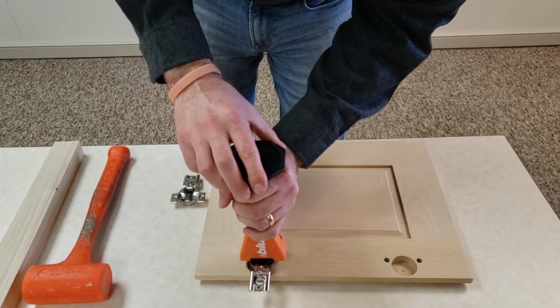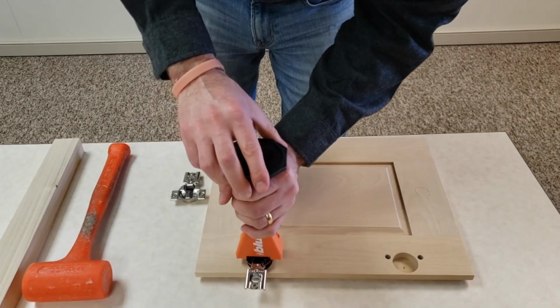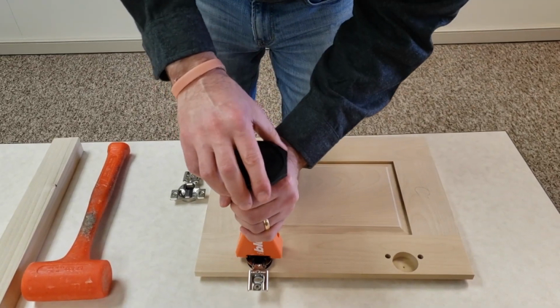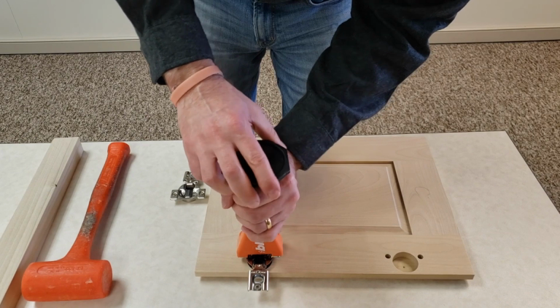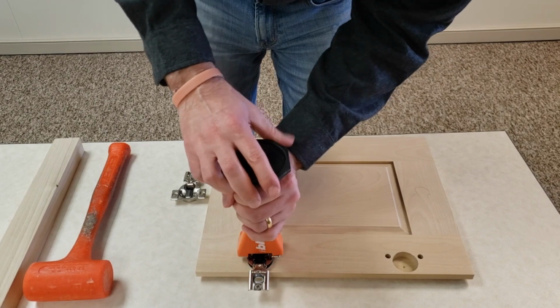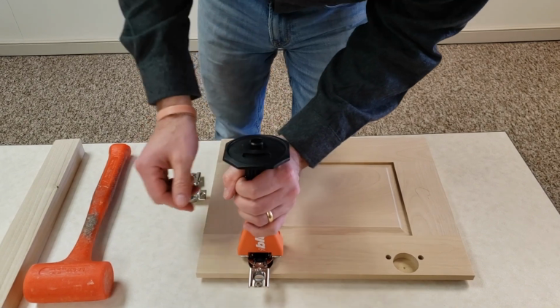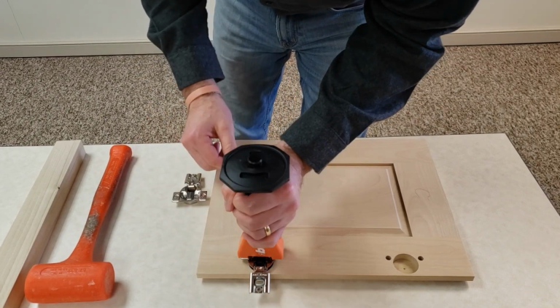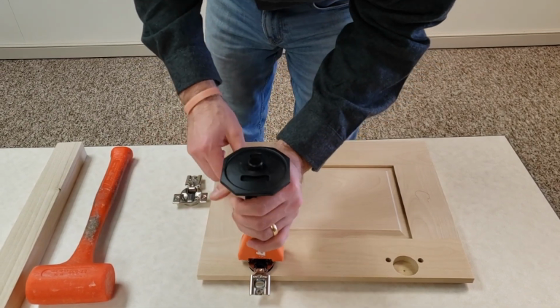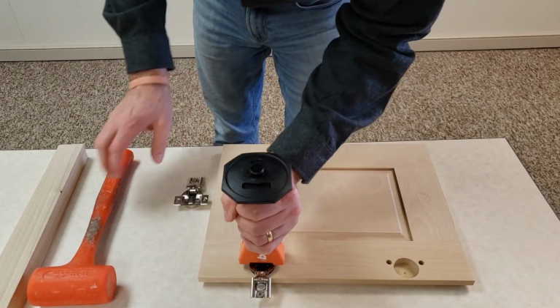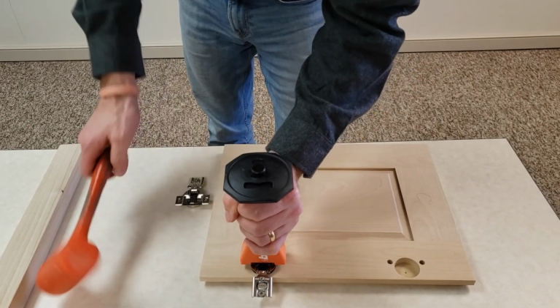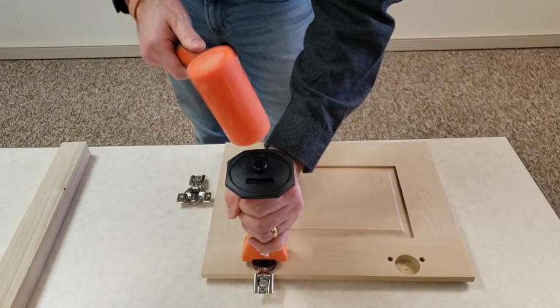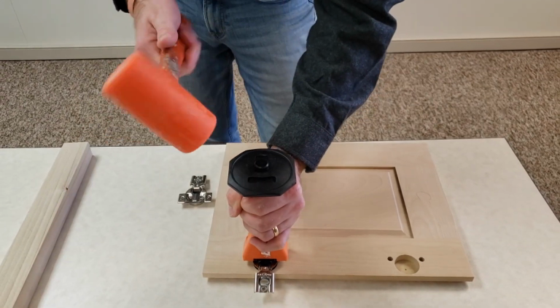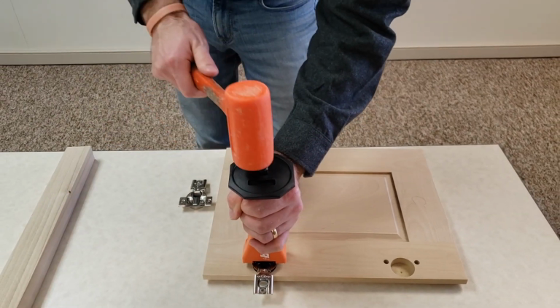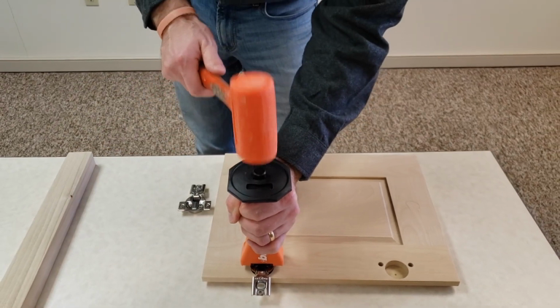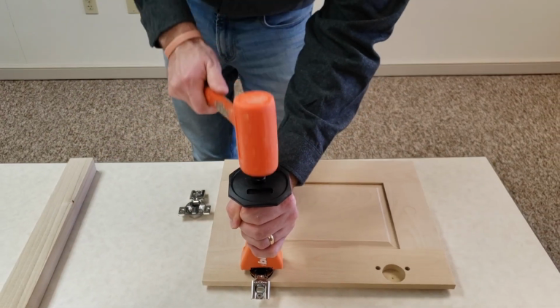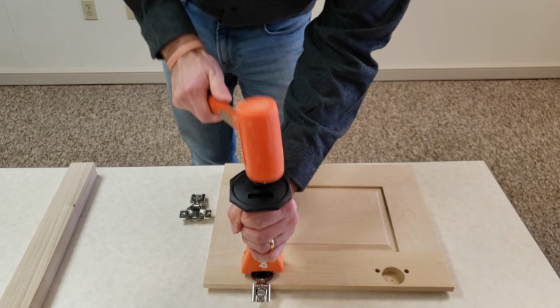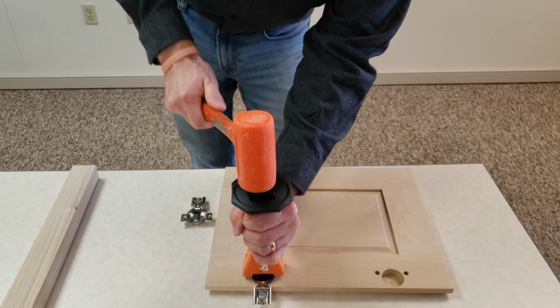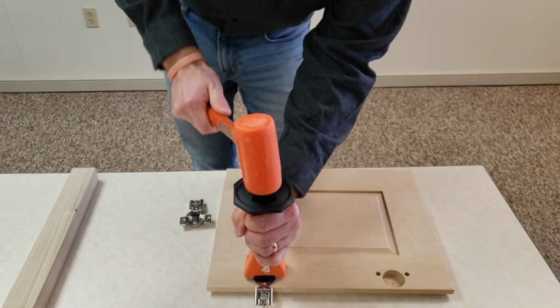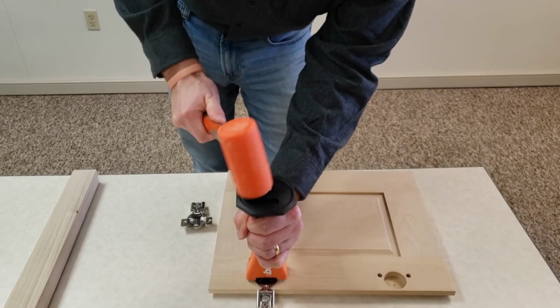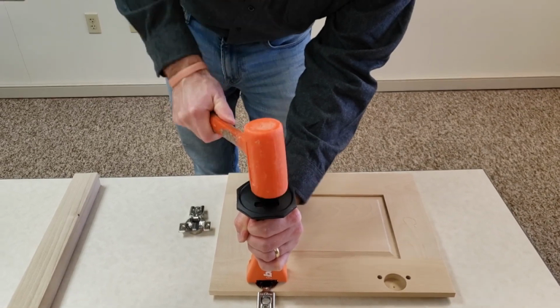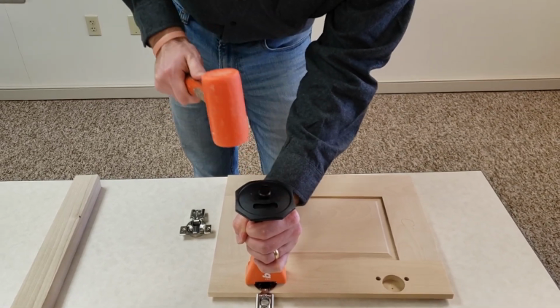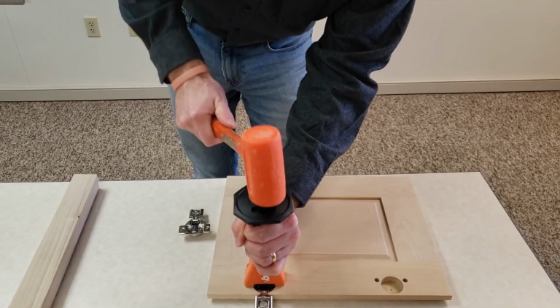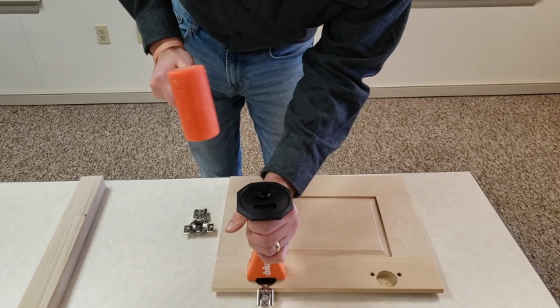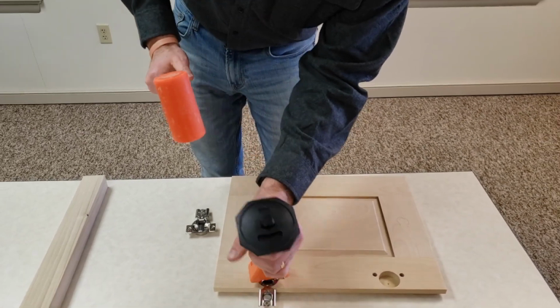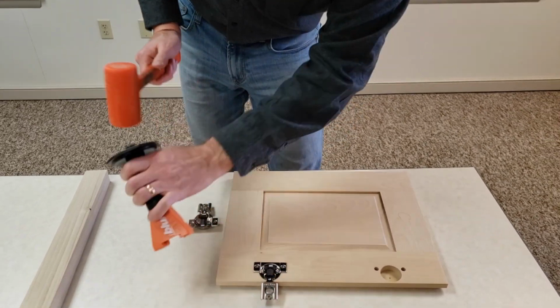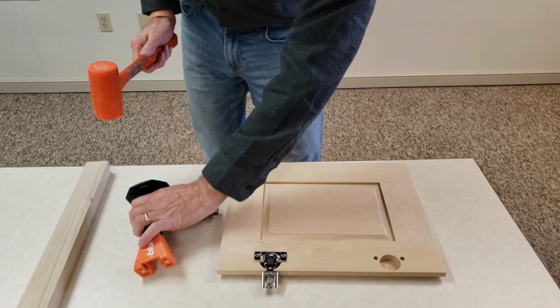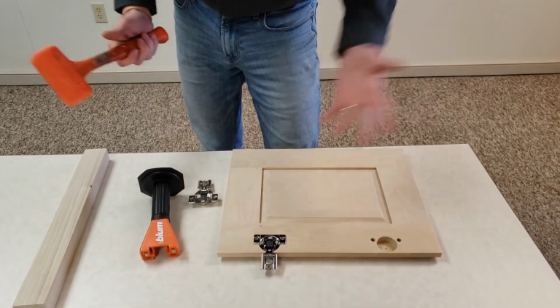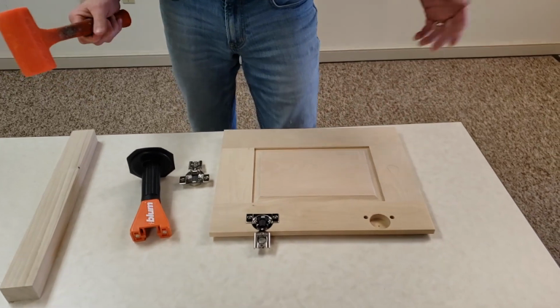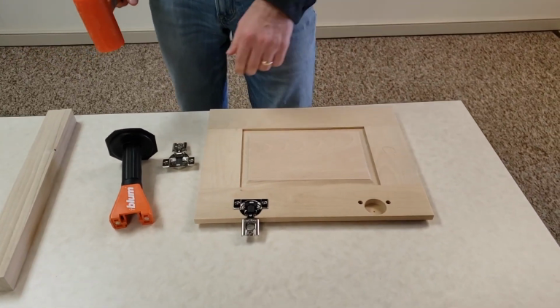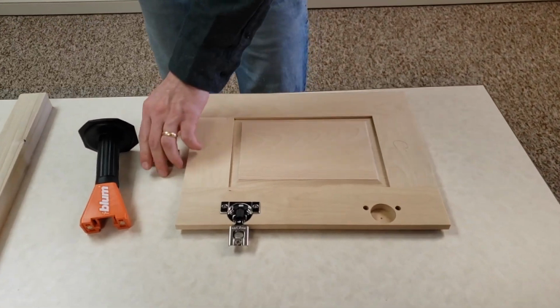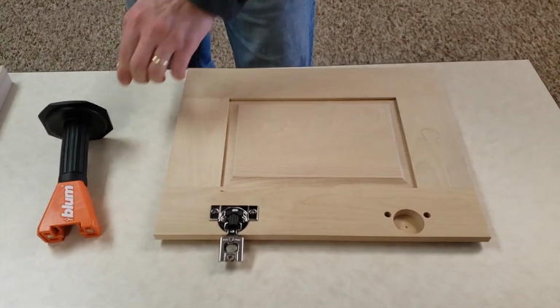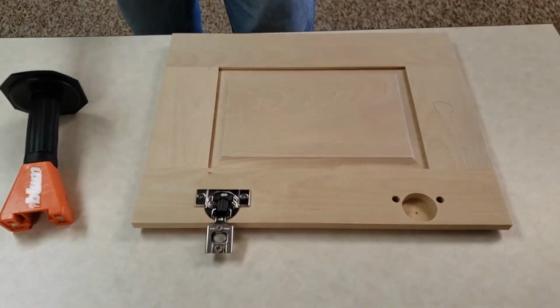I'm going to install this one using the tool. I'll just put it where it needs to go, and with a dead blow hammer it takes just a couple of hits and you're done. Very fast and easy.